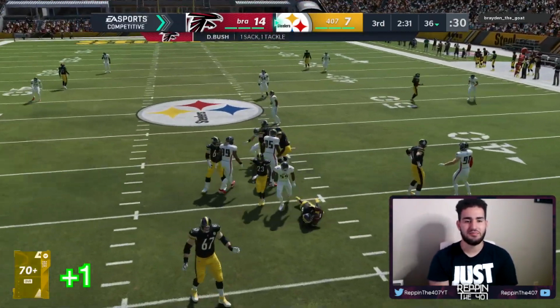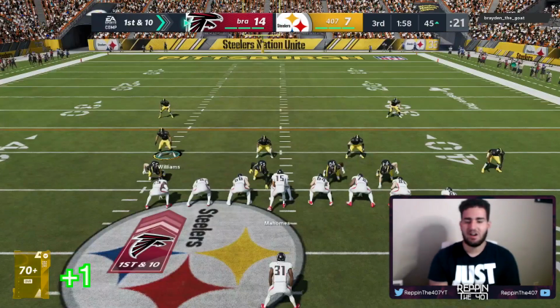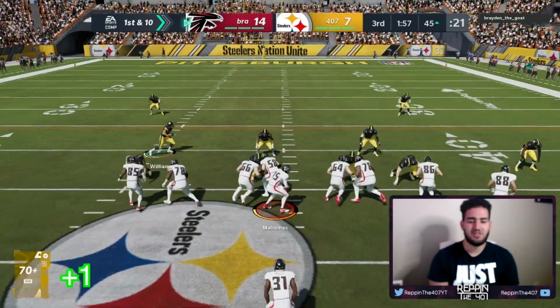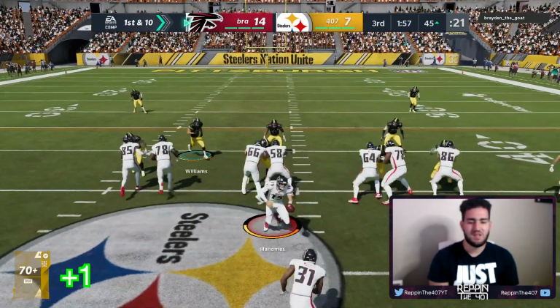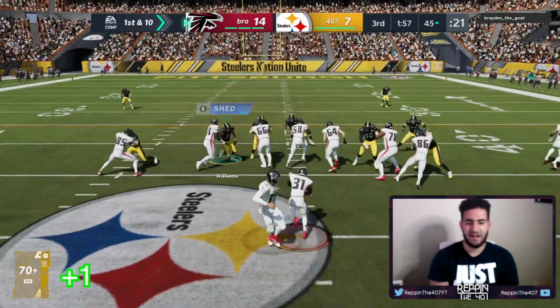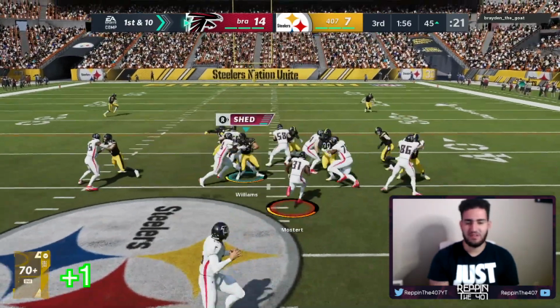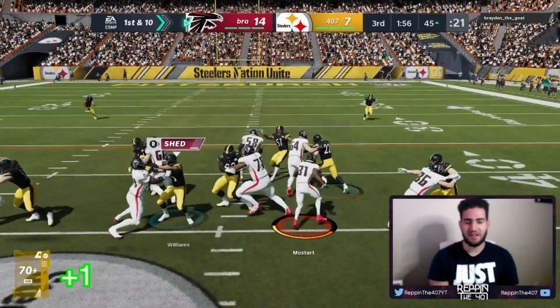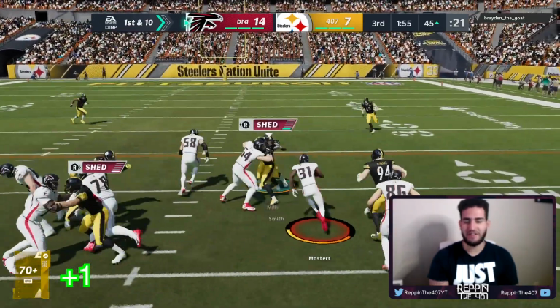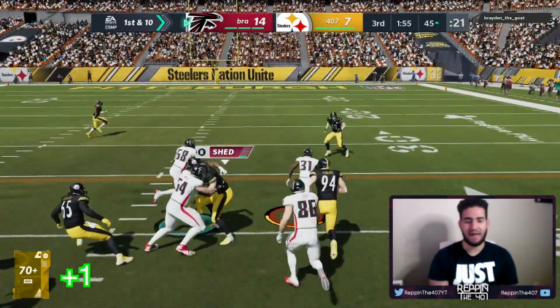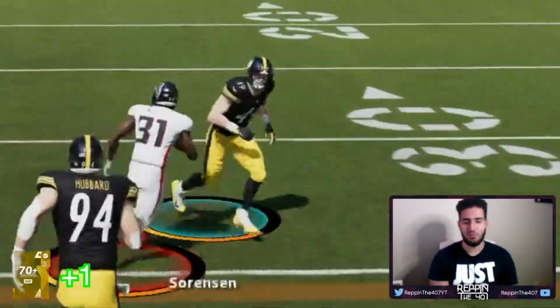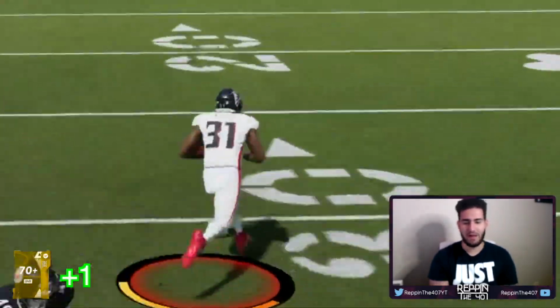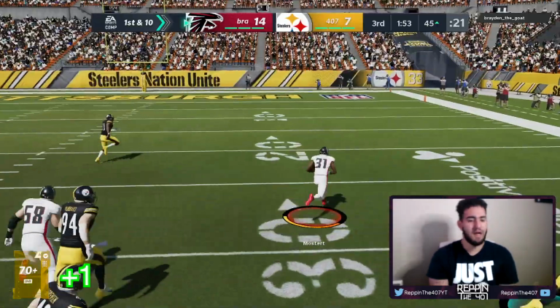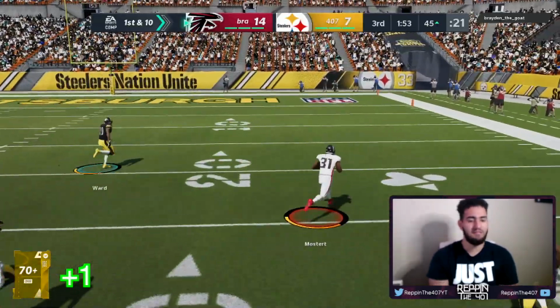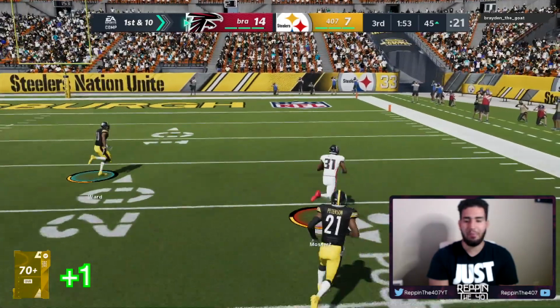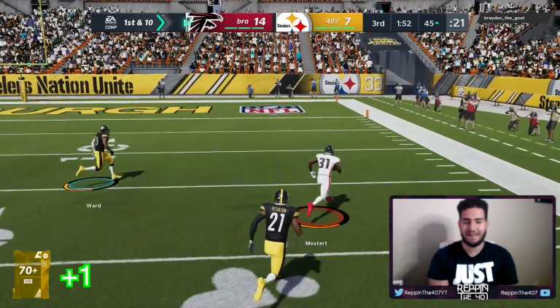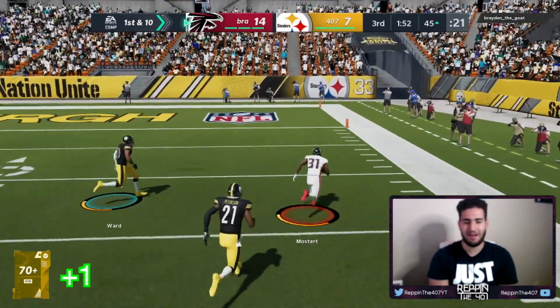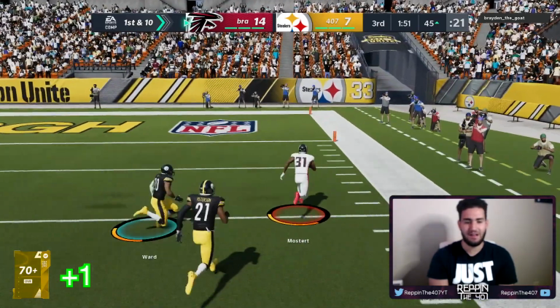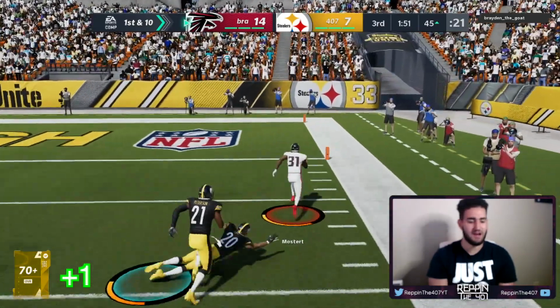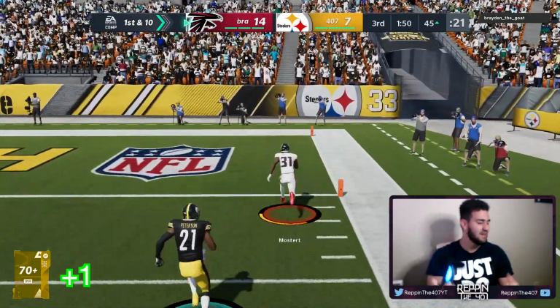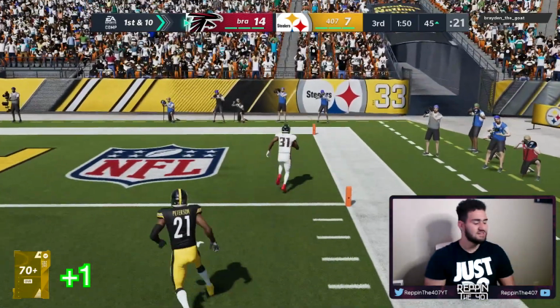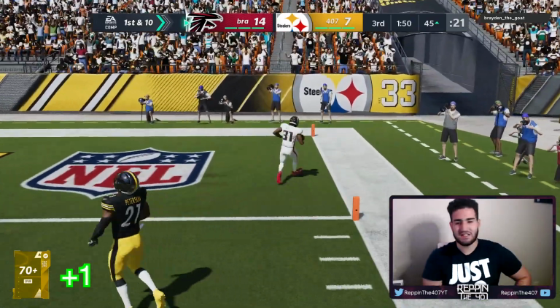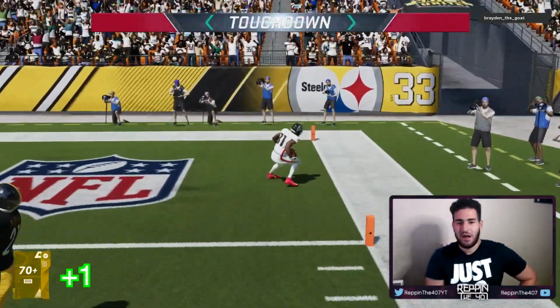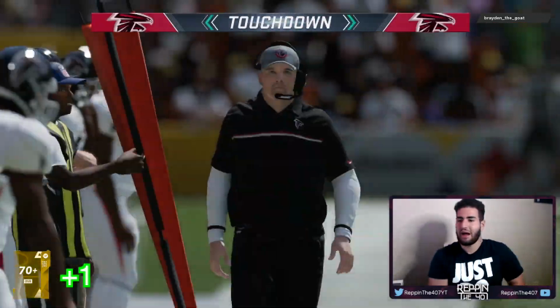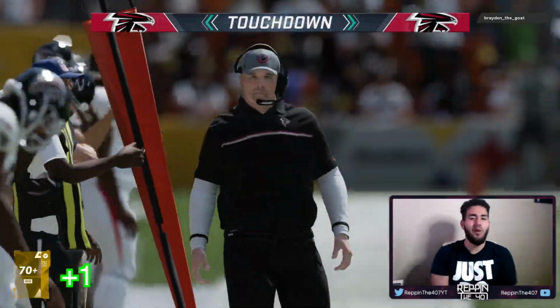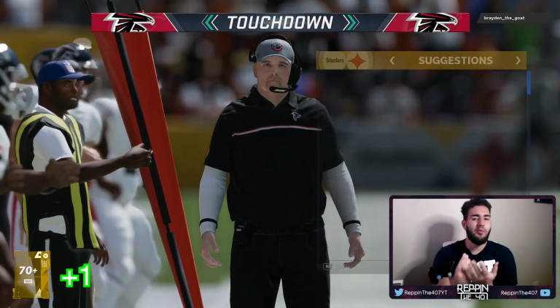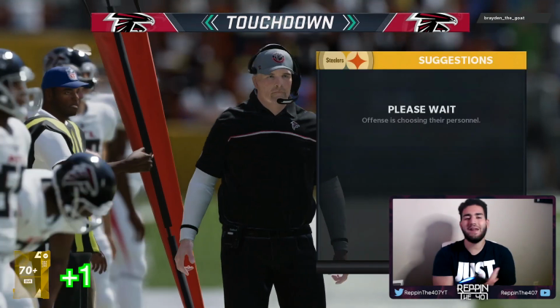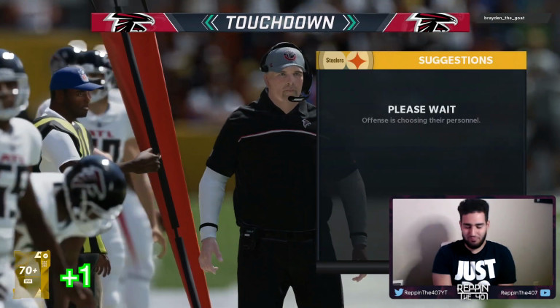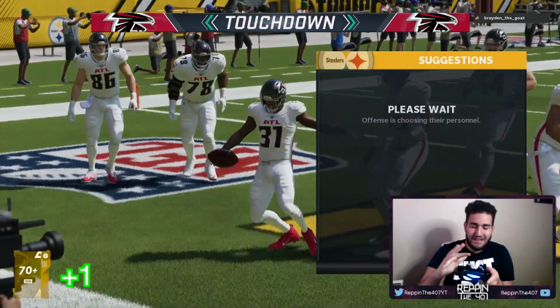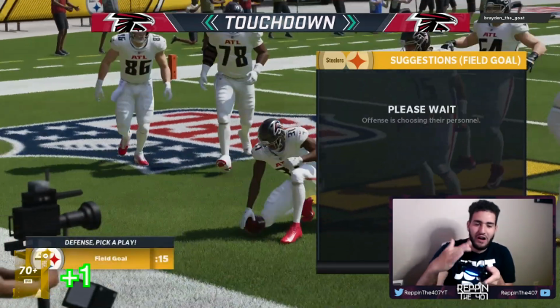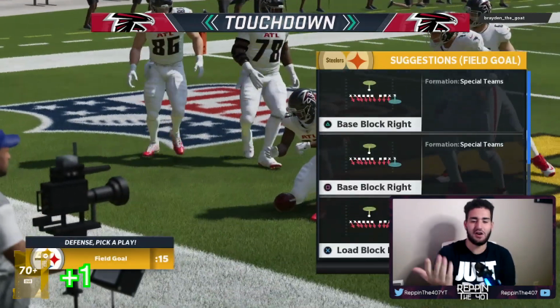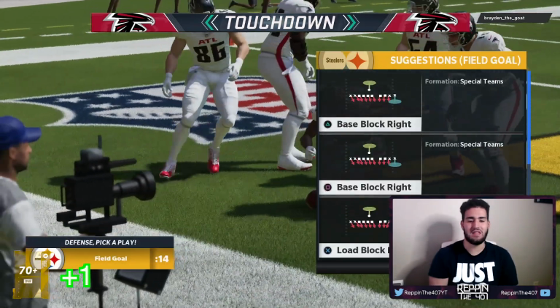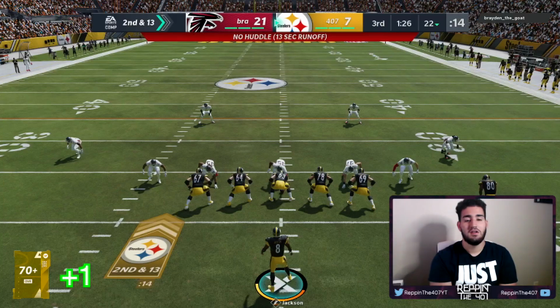Back on defense — we just need to get a stop because offensively I can't do much. He didn't even try — I pressed the hit stick and he didn't even try to hit stick. He scores a touchdown — like what is this for if you're not going to do anything?